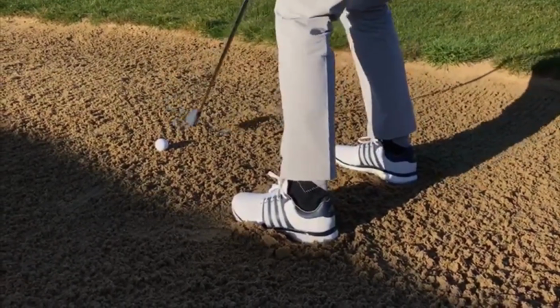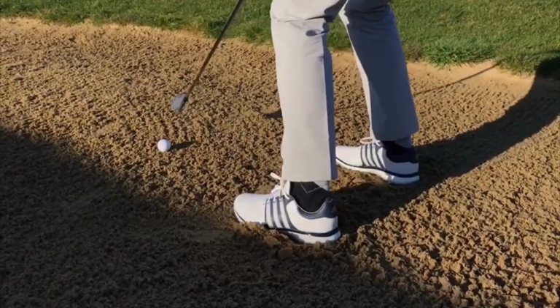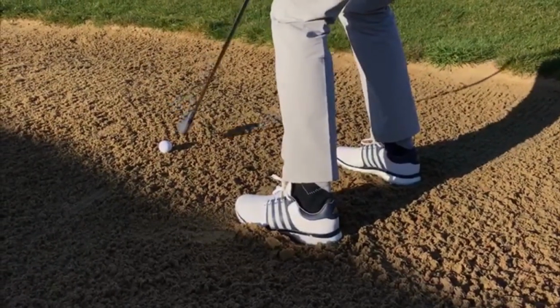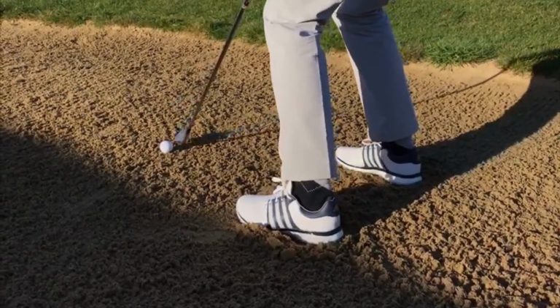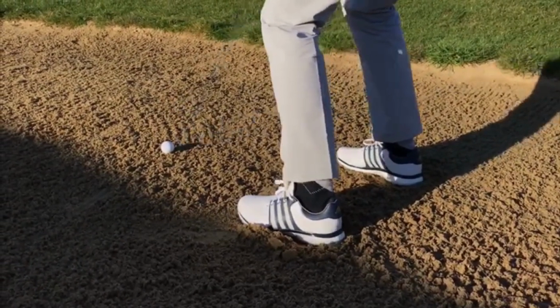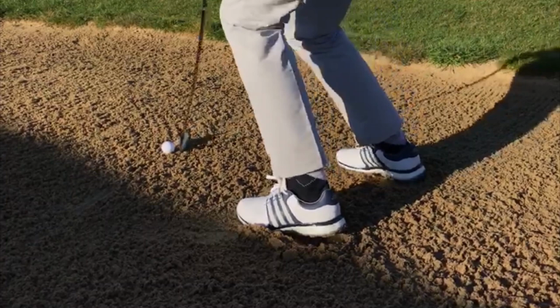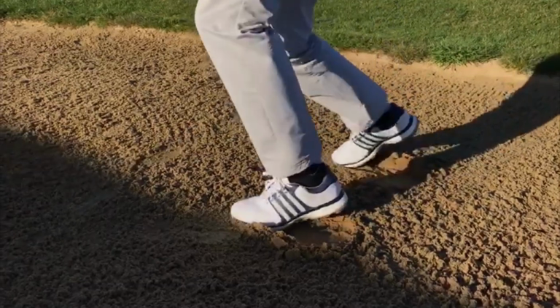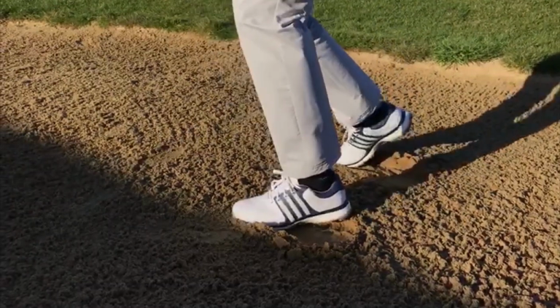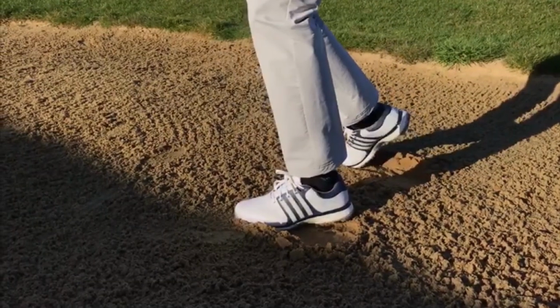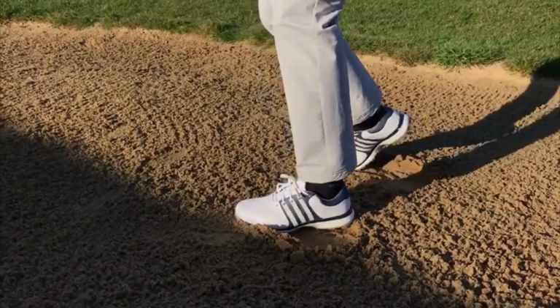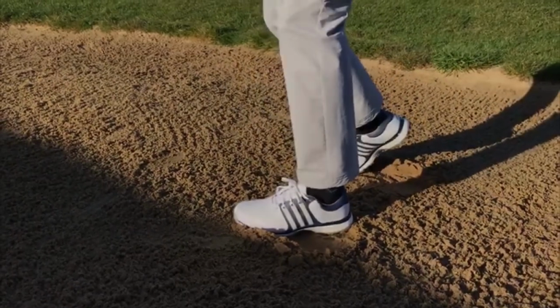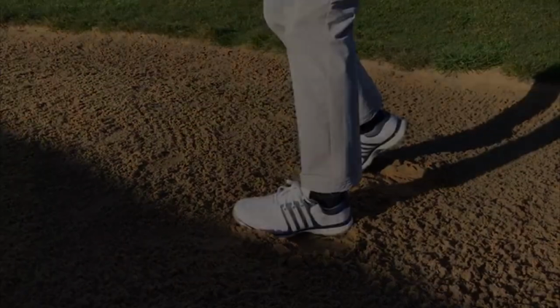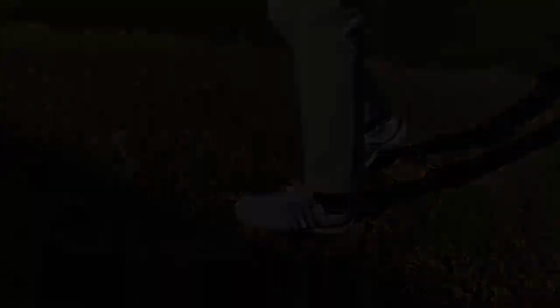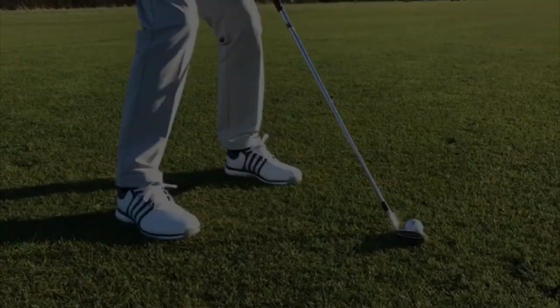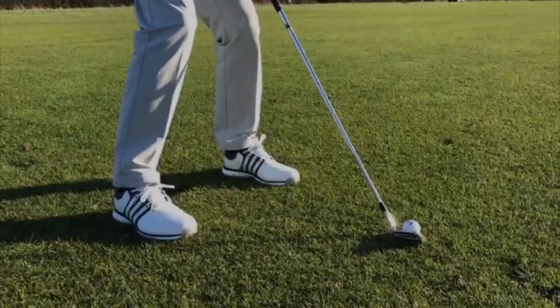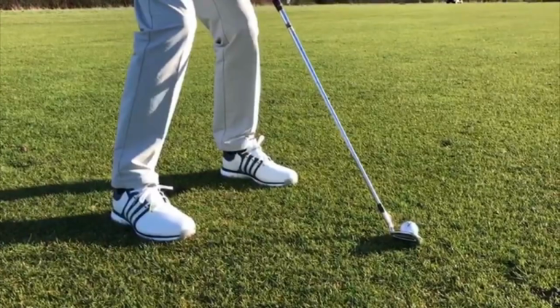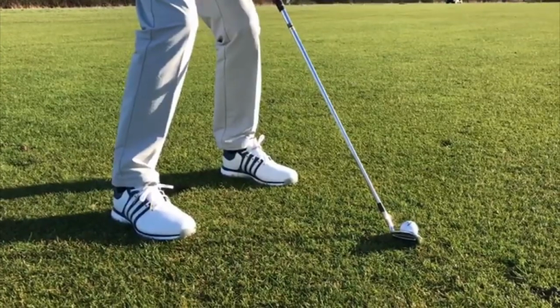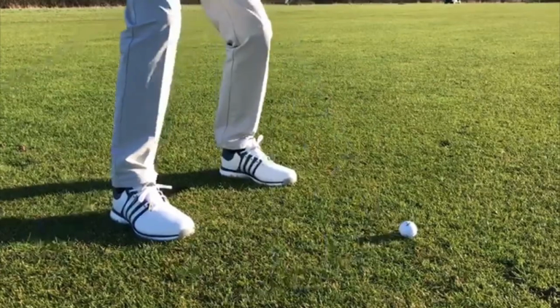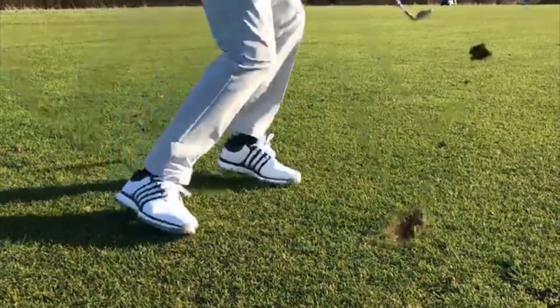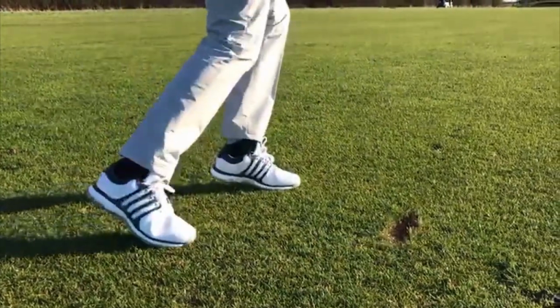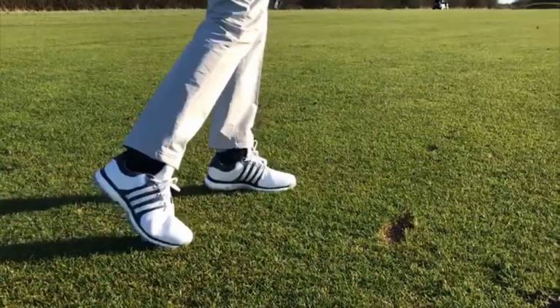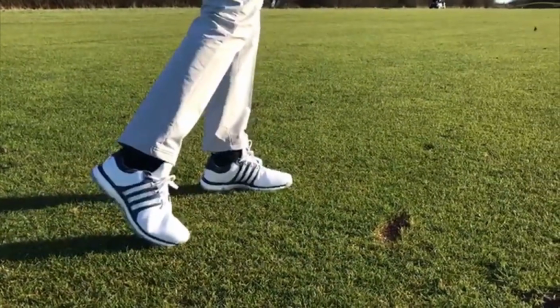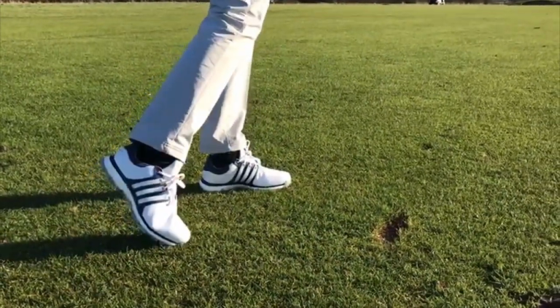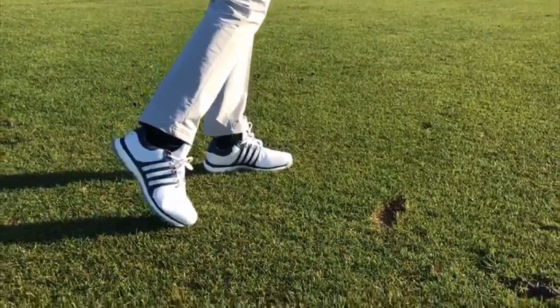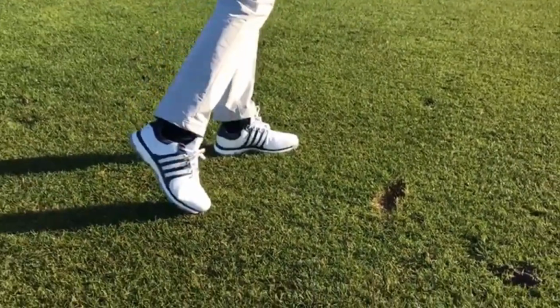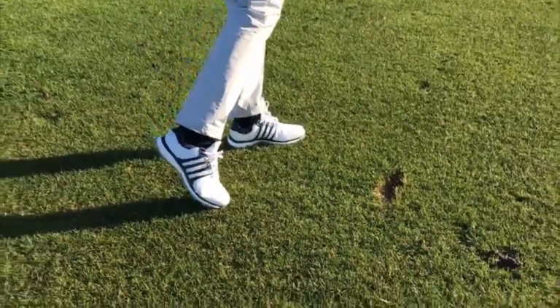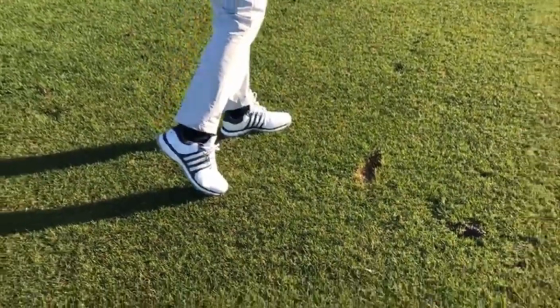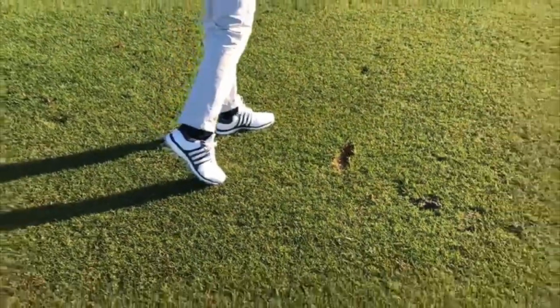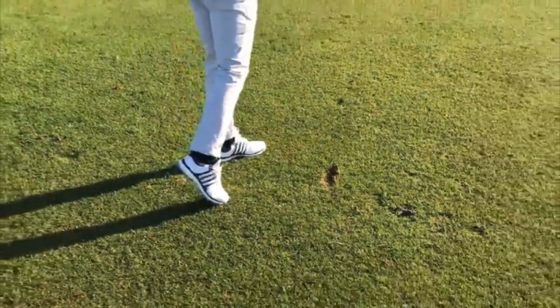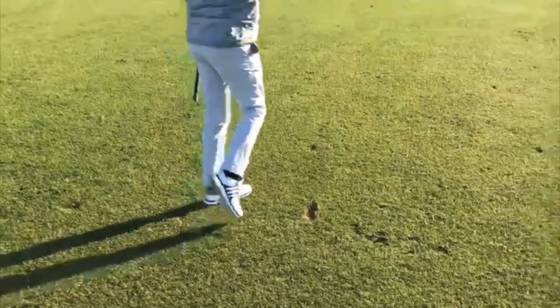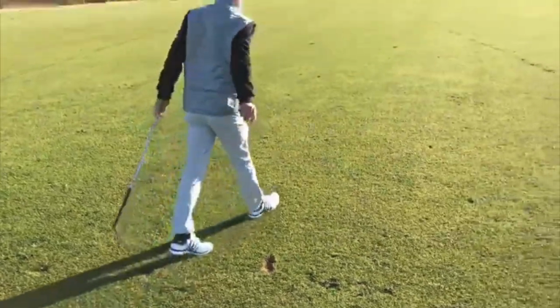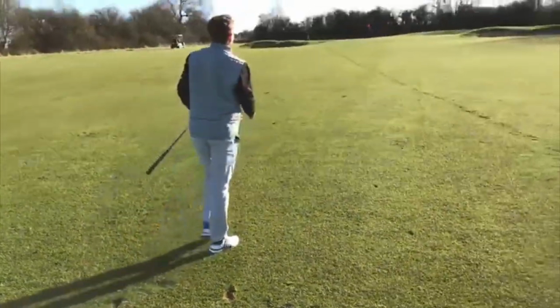It's also one of the most stable spikeless shoes we've ever tested. Its 360 wrap provided us with exceptional support and no slippage on full shots out on the wet ground. And finally, its Boost cushioning — a prominent luxury in Adidas Golf shoes these days — presented us with incredible comfort from the first tee through to the 19th.